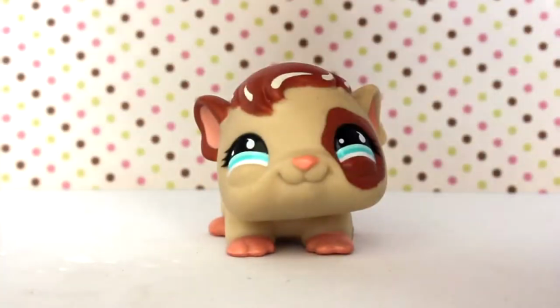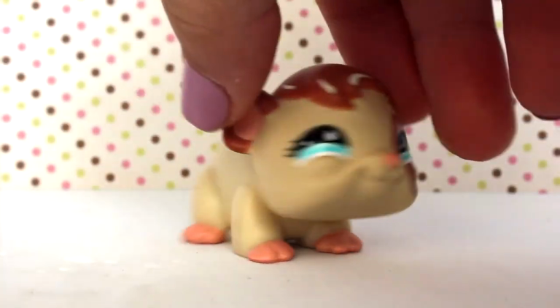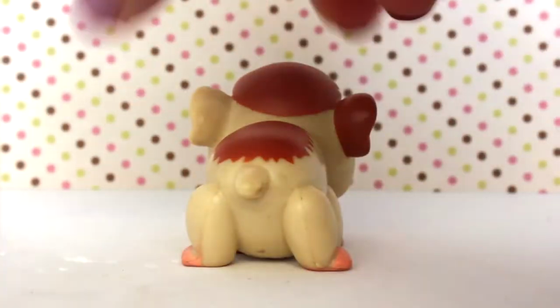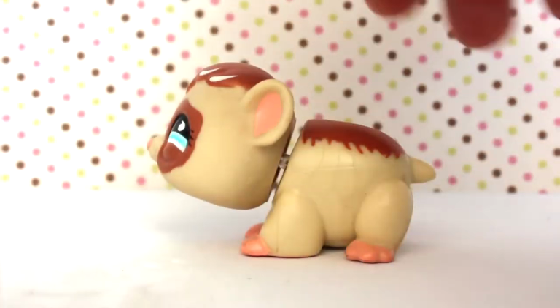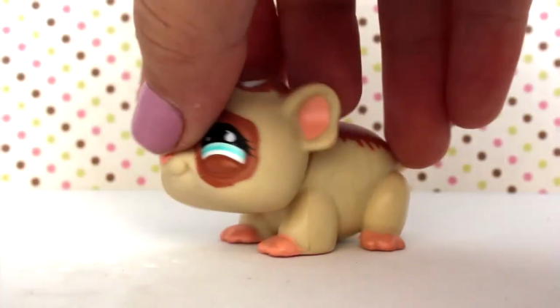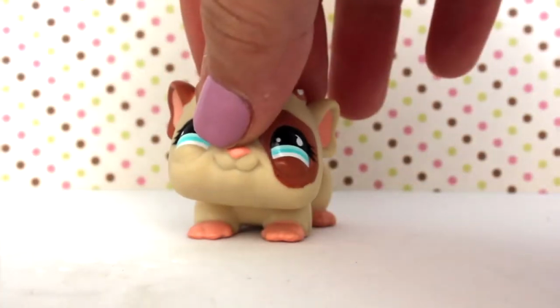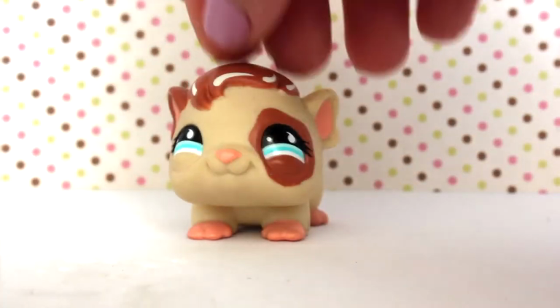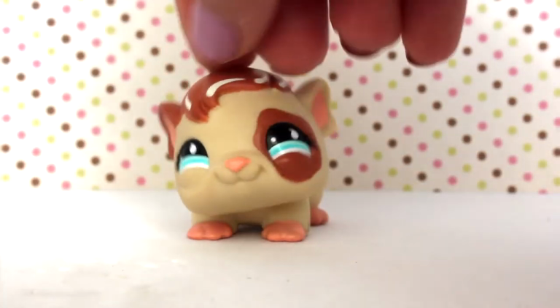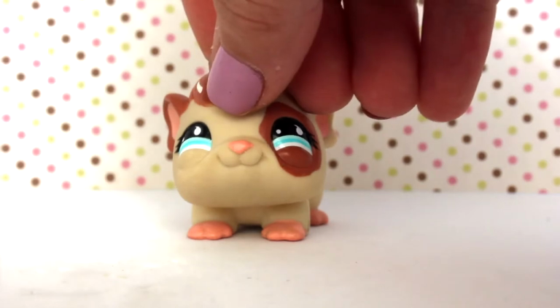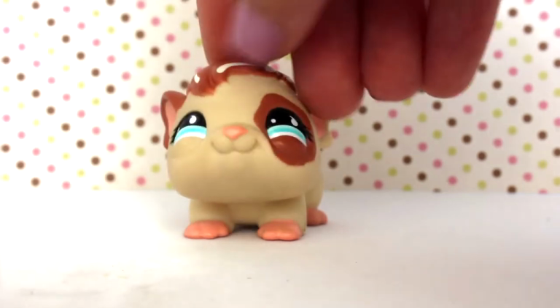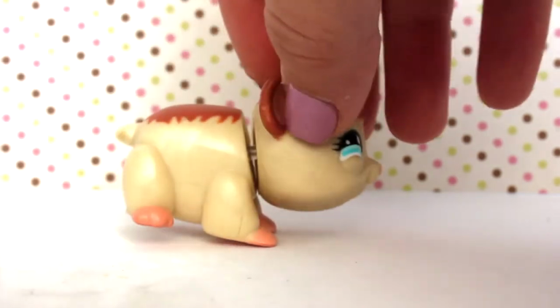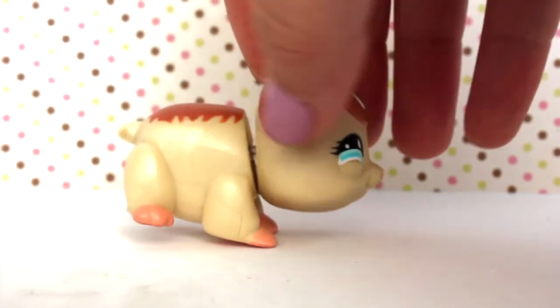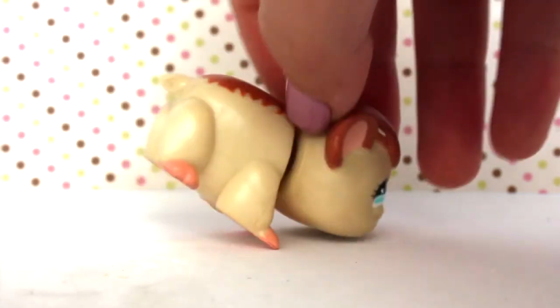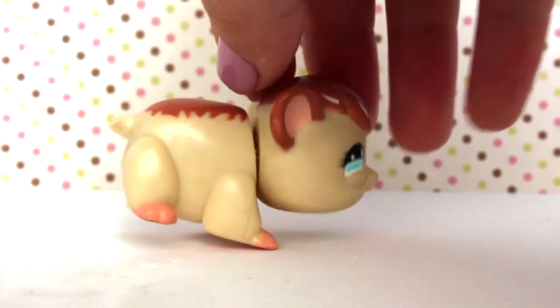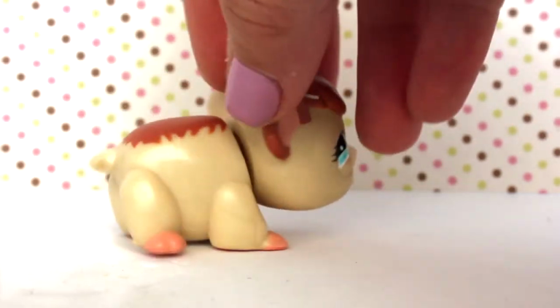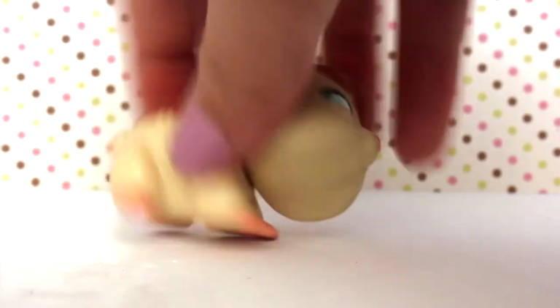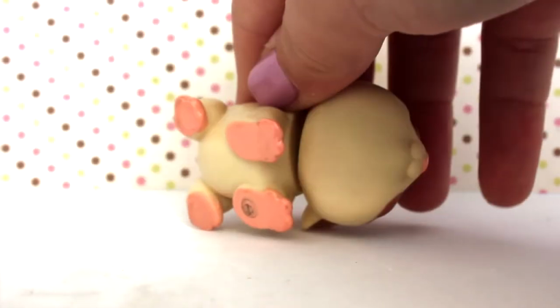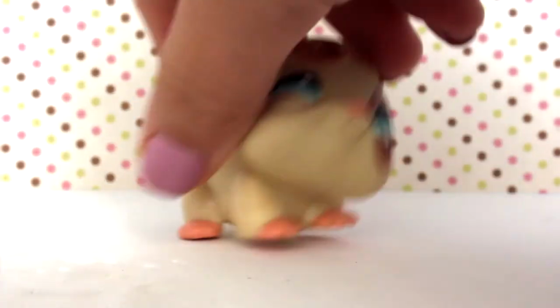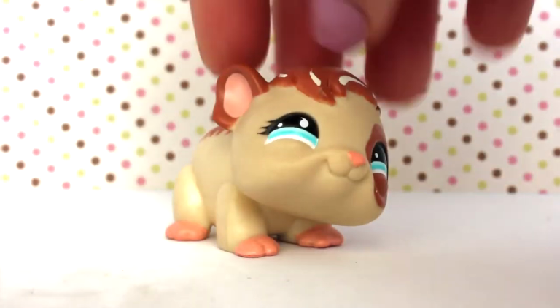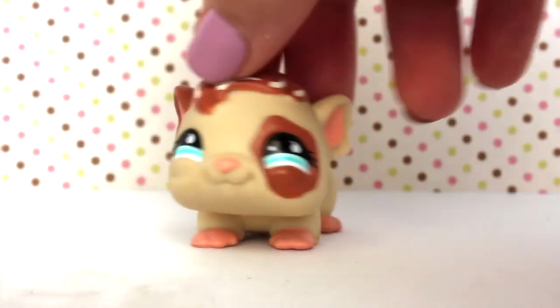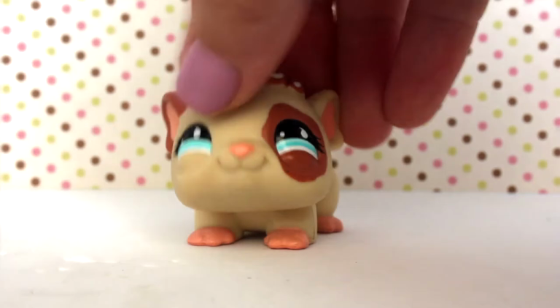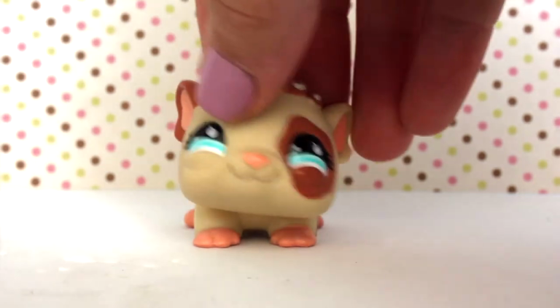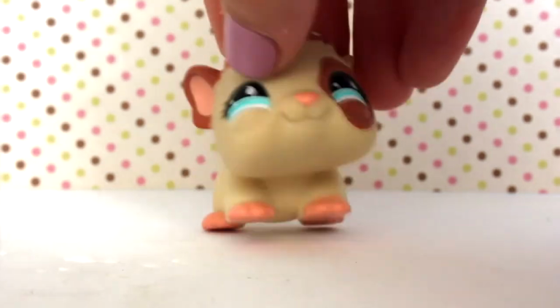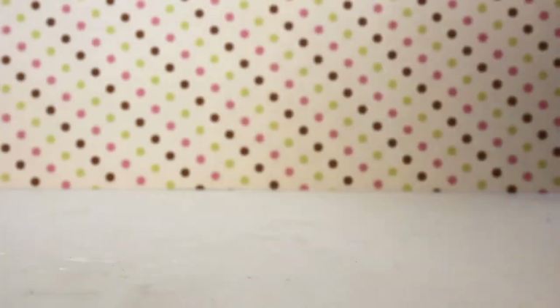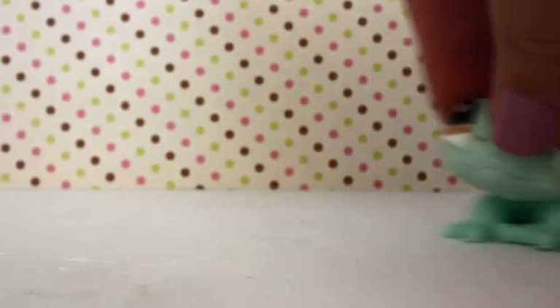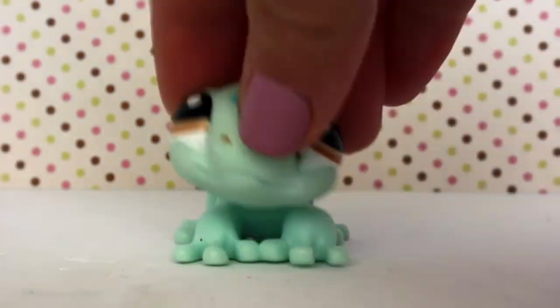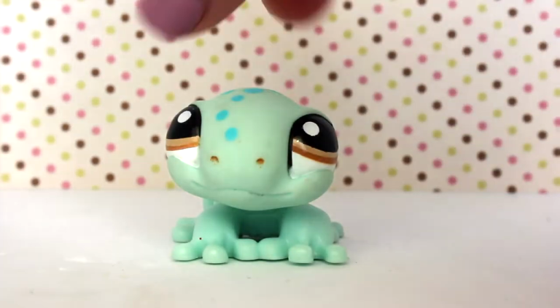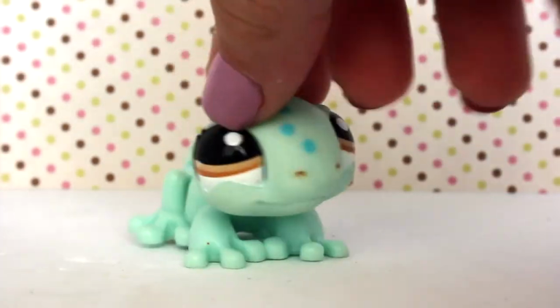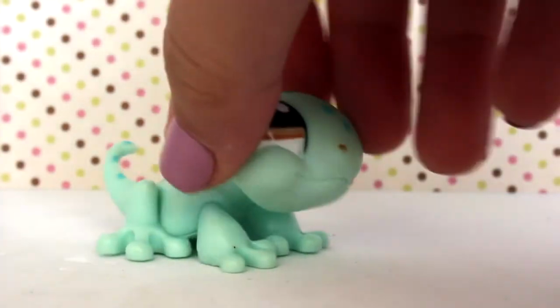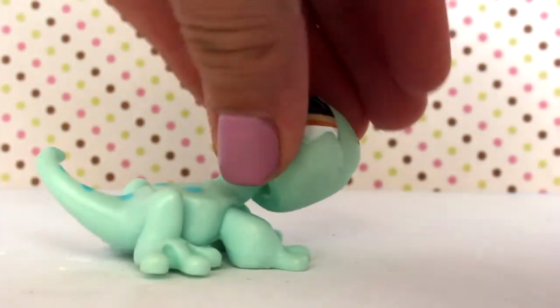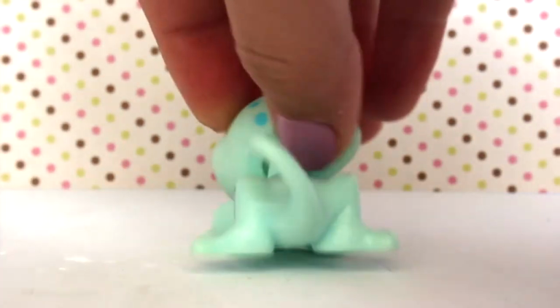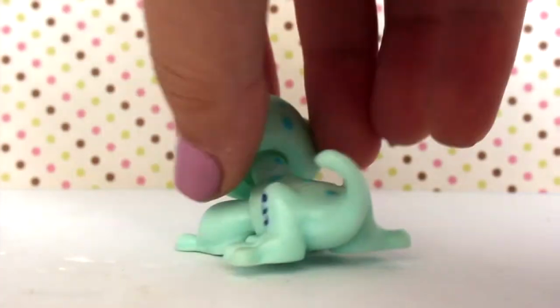The second LPS is this super cute guinea pig. If you guys didn't know, I love guinea pigs. Sadly I already have this guinea pig. This one has a white peg and a magnet — there's not too much to say about this guy.